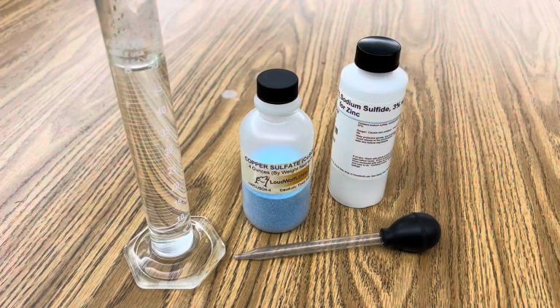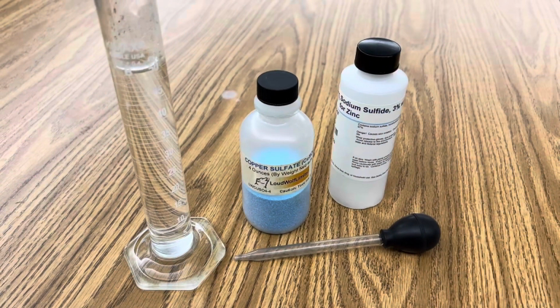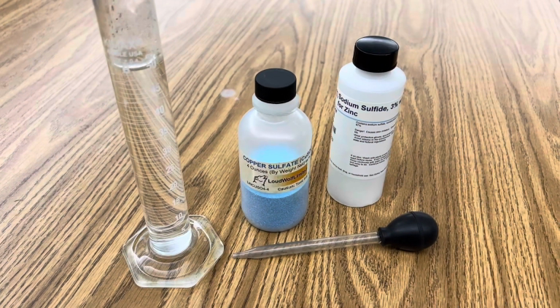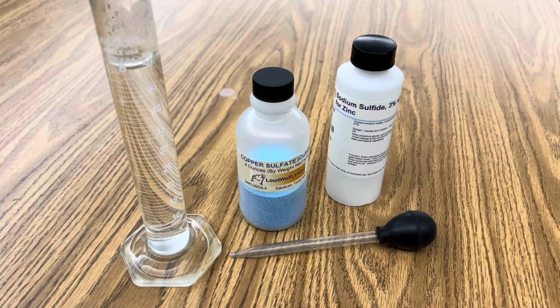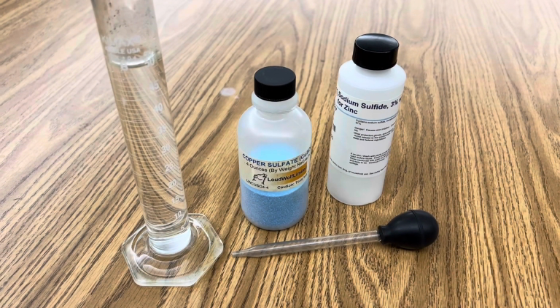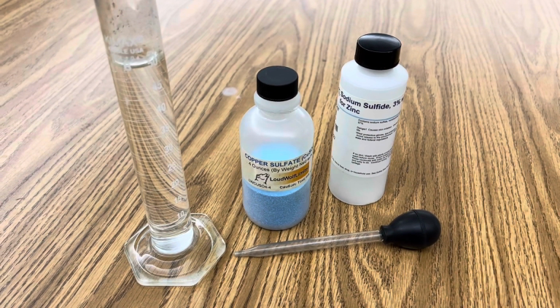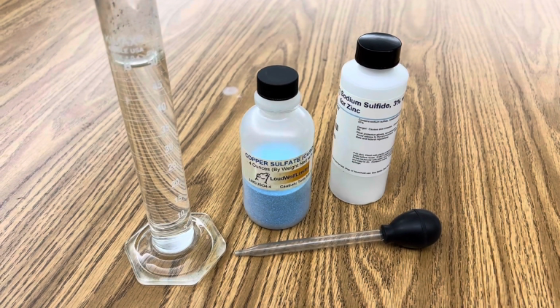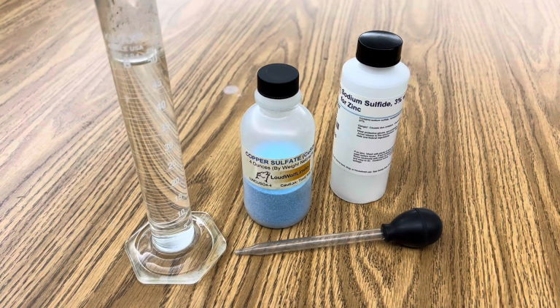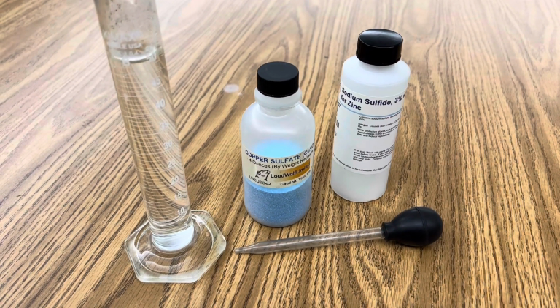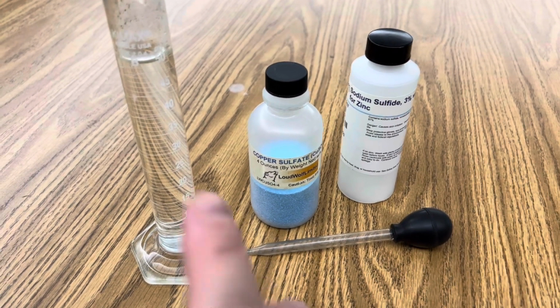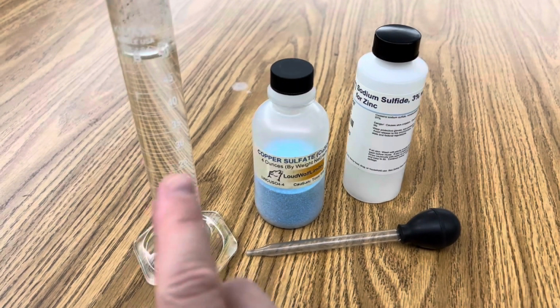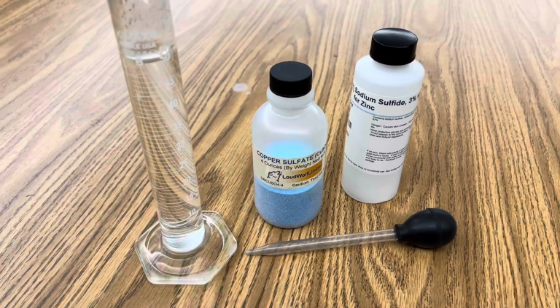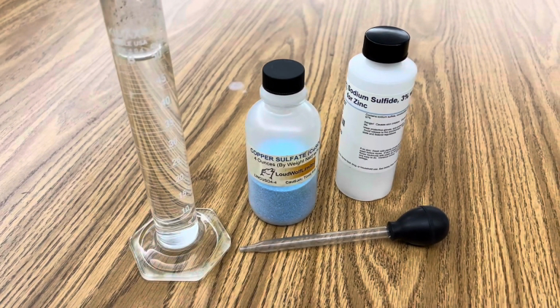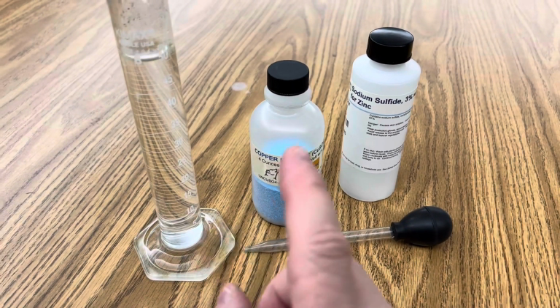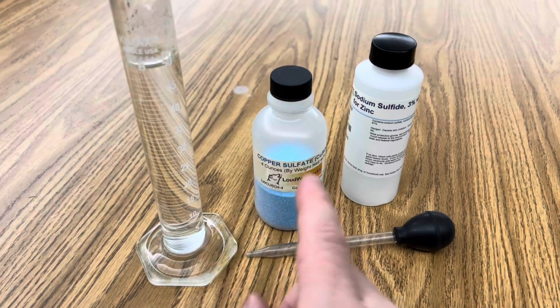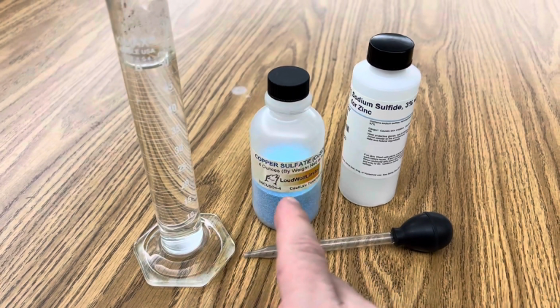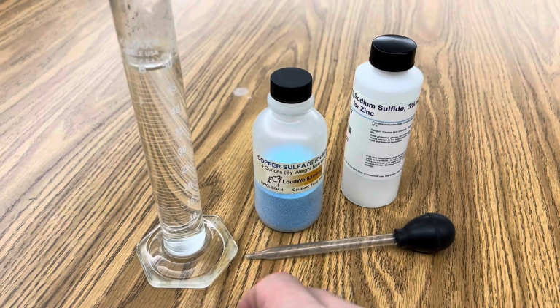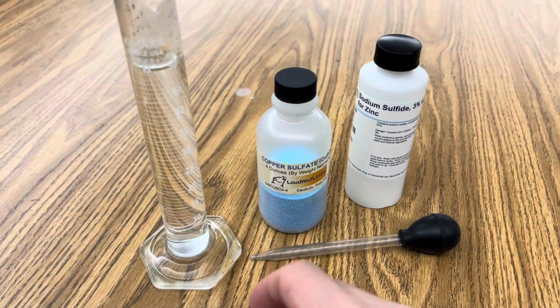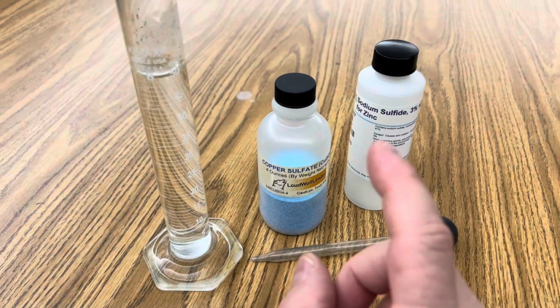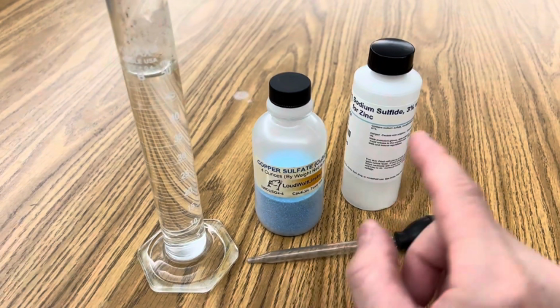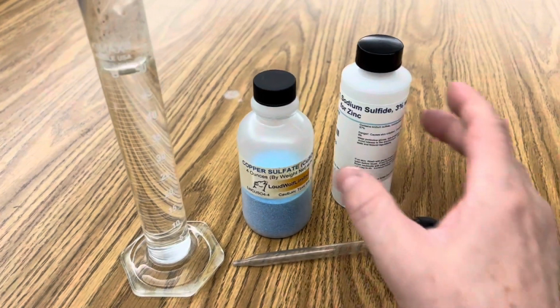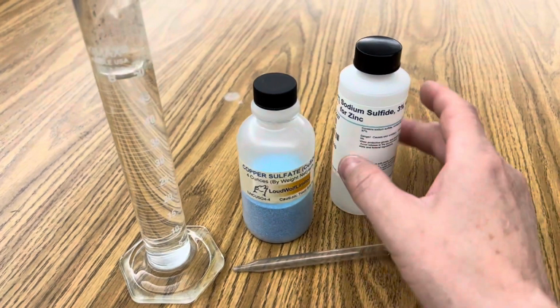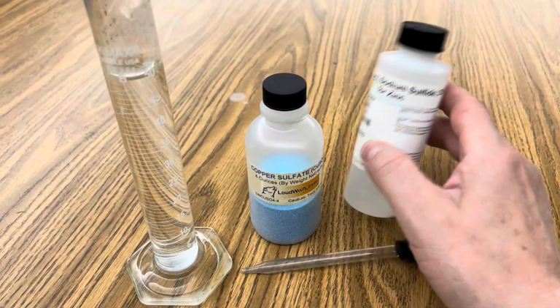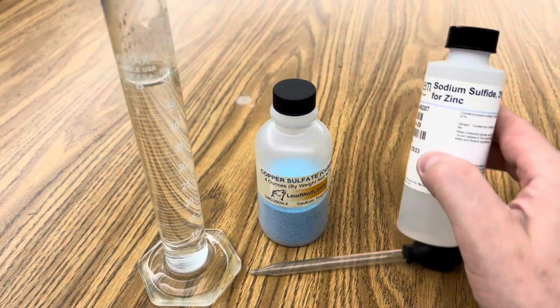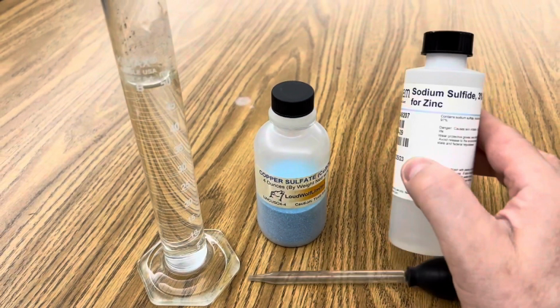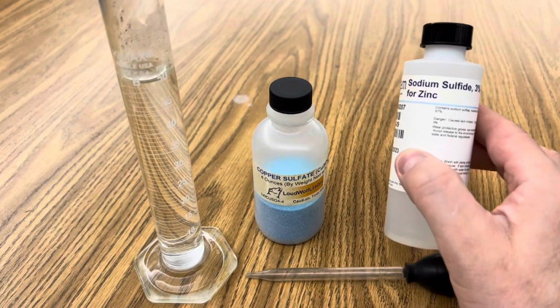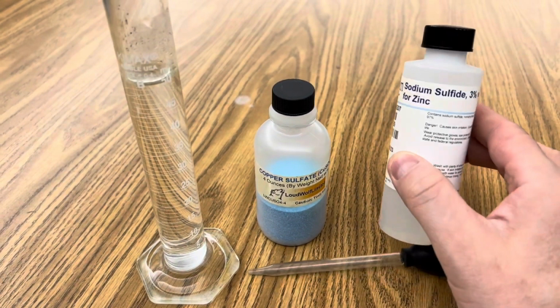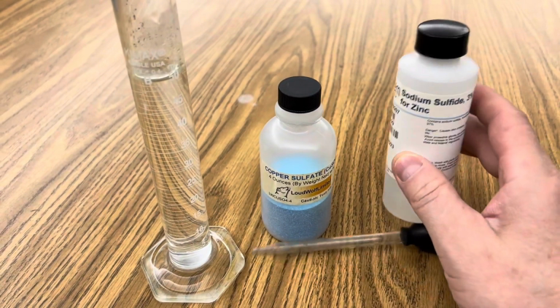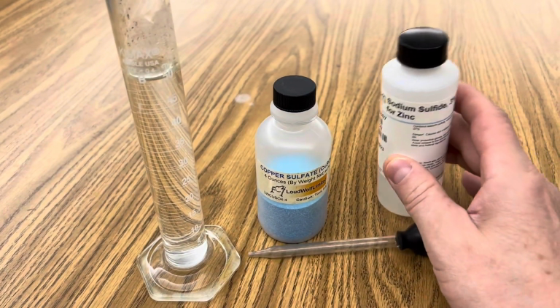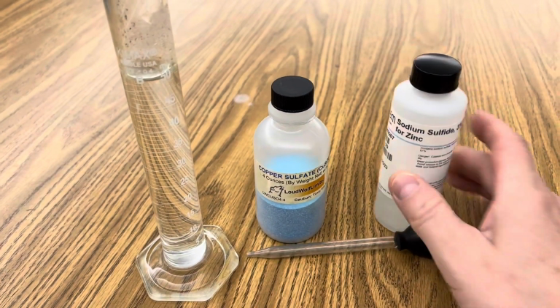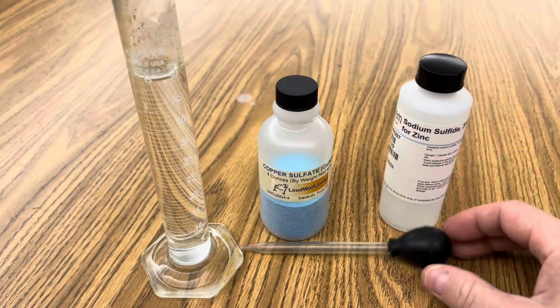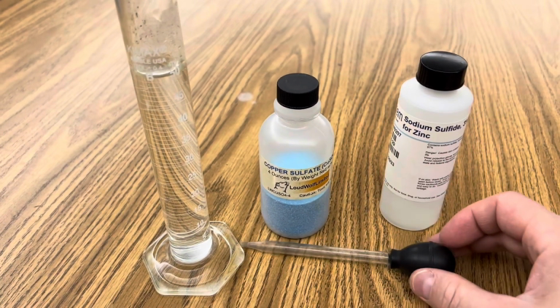All I'm using in this reaction is a graduated cylinder with distilled water, copper sulfate, and an aqueous solution of sodium sulfide and a dropper.